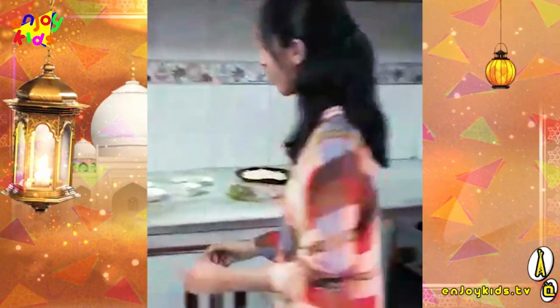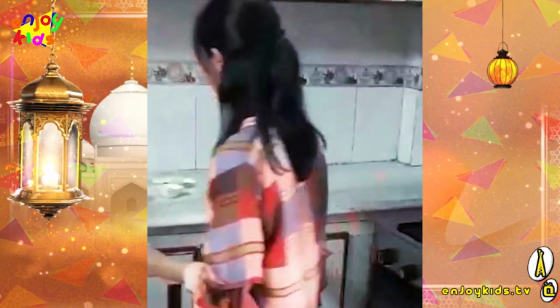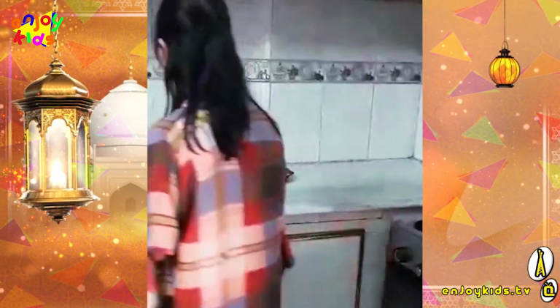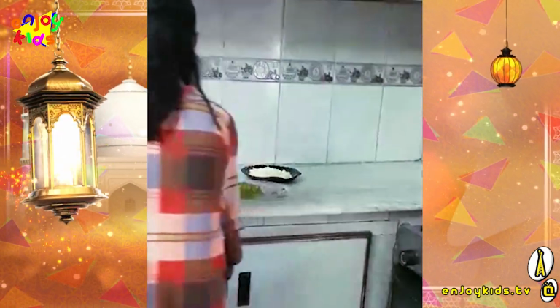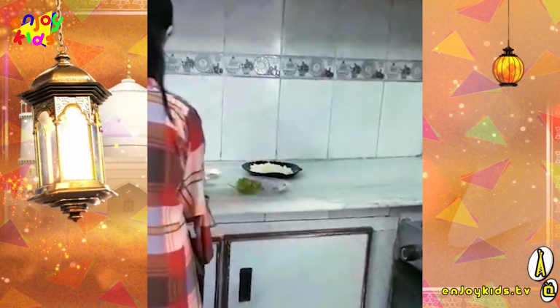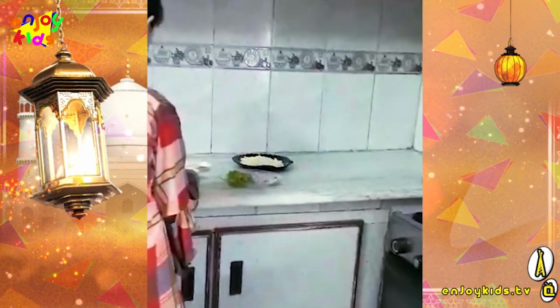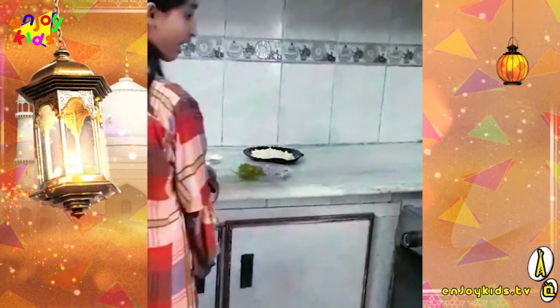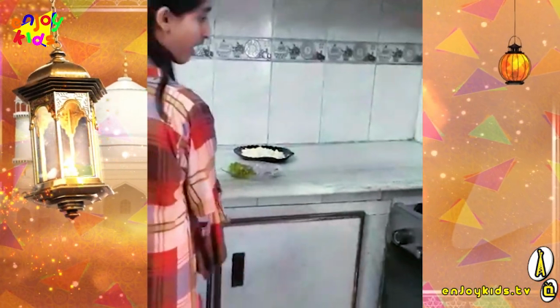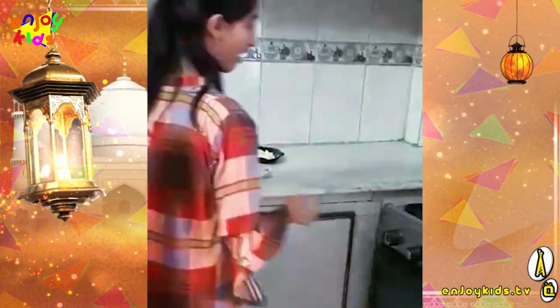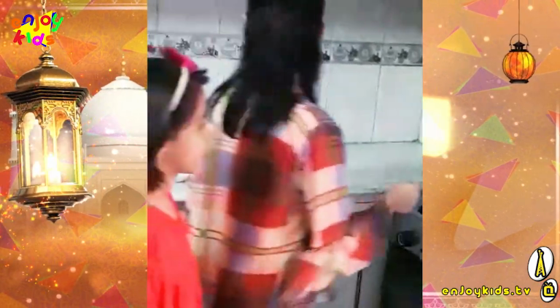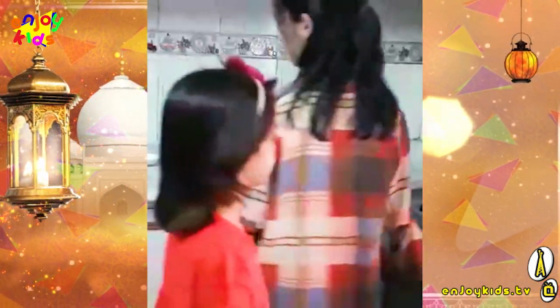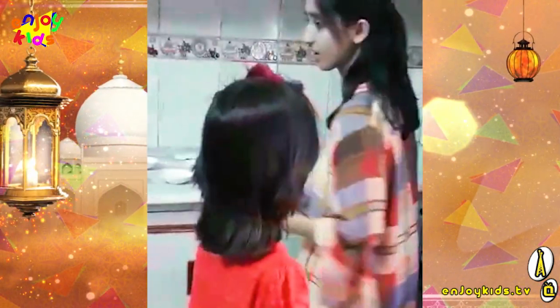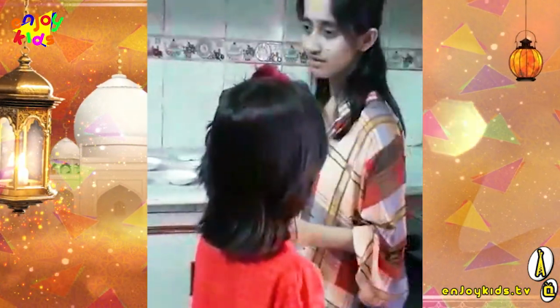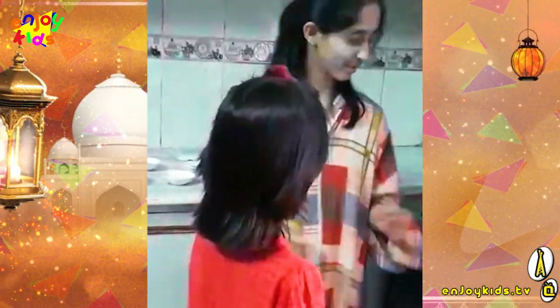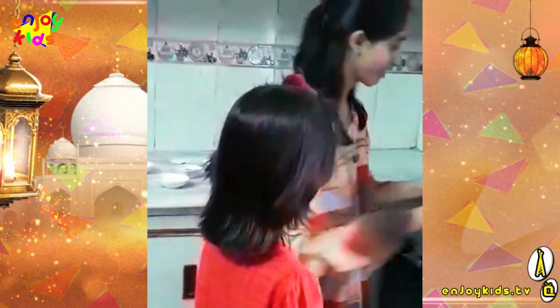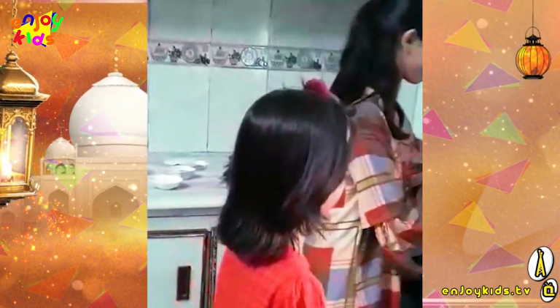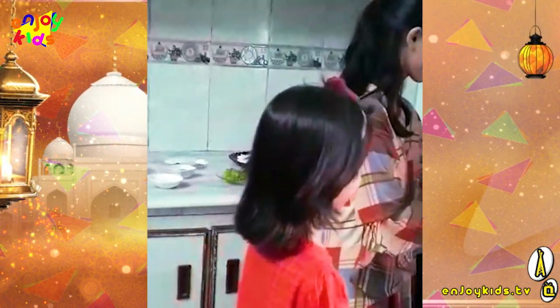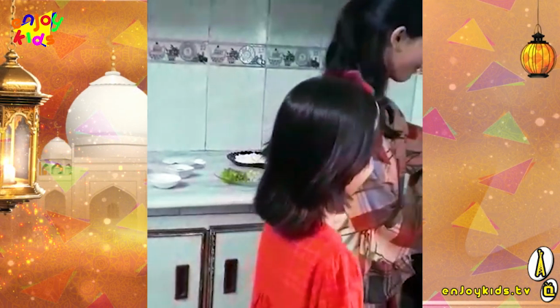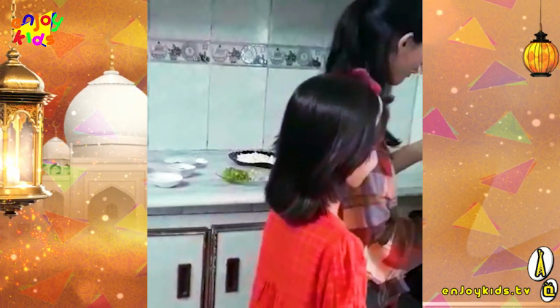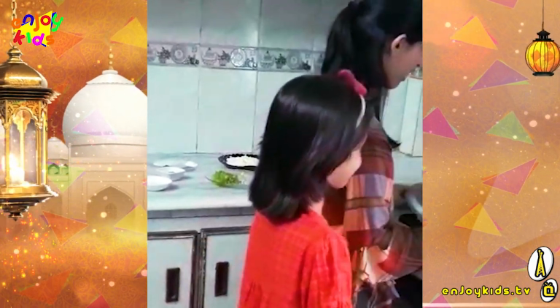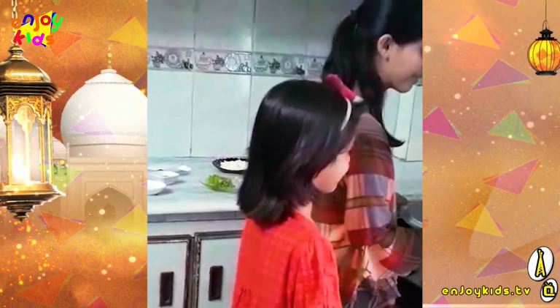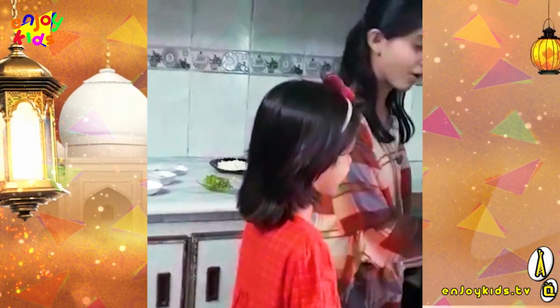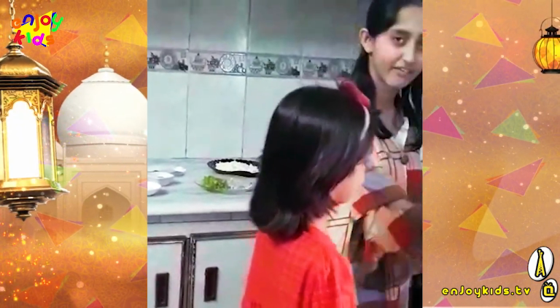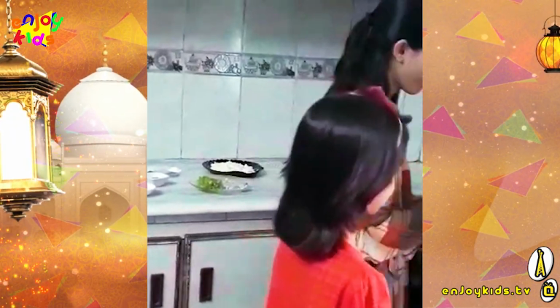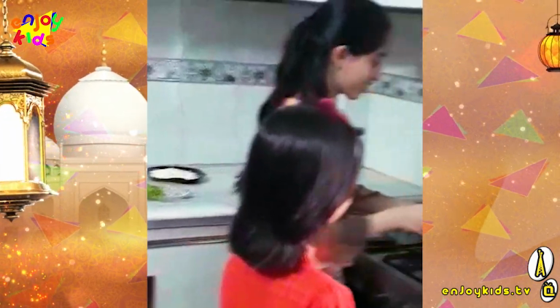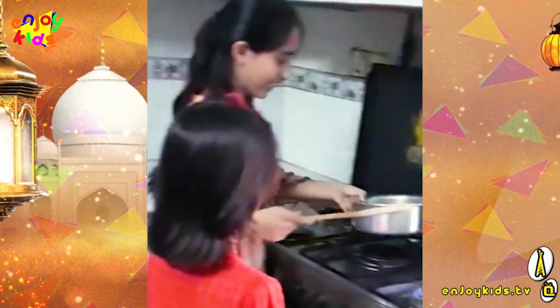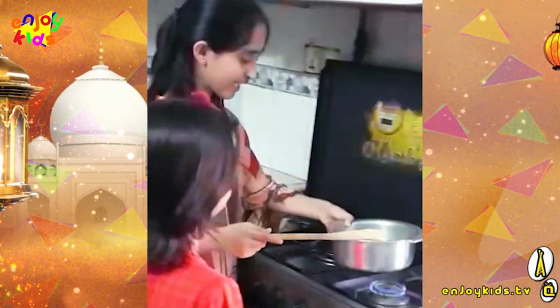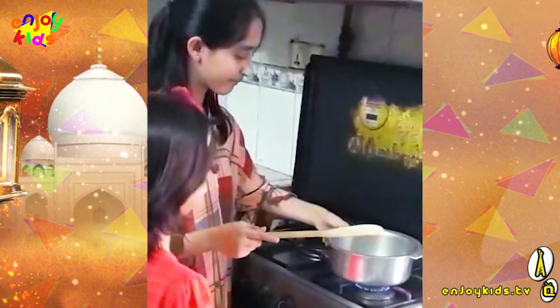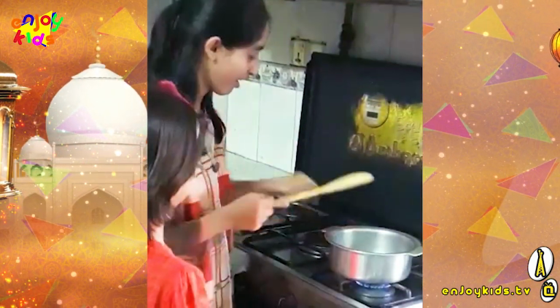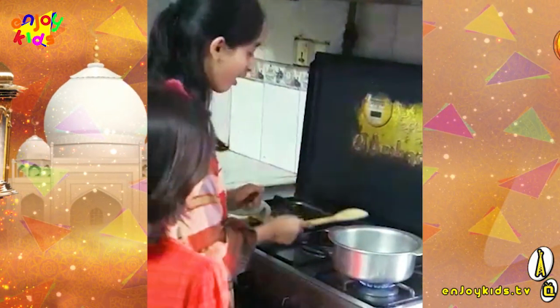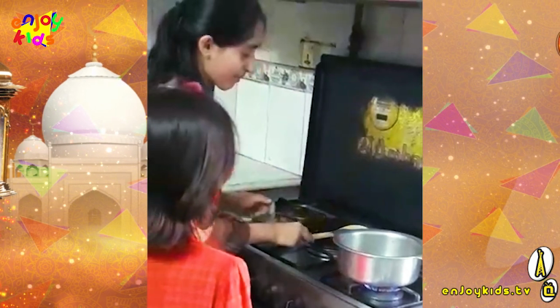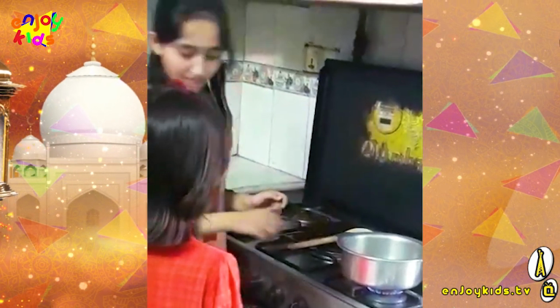First of all, we have to put it on the pan. We will cook it and then put it on.